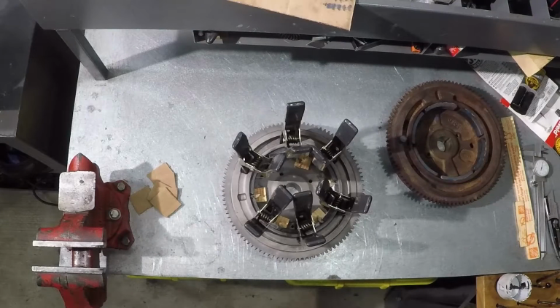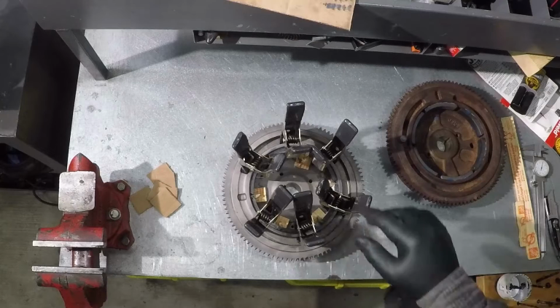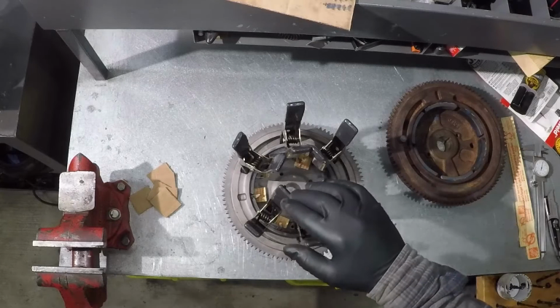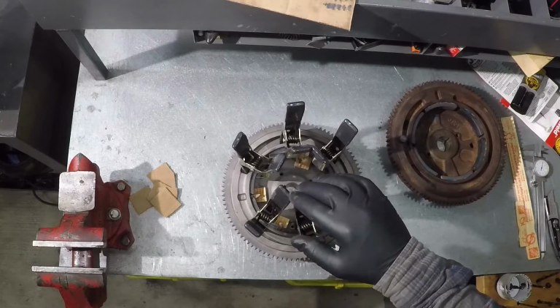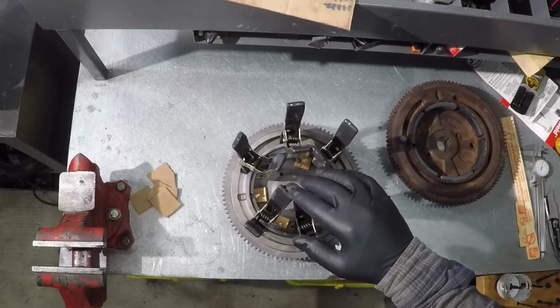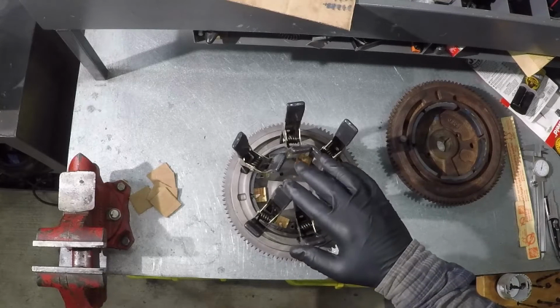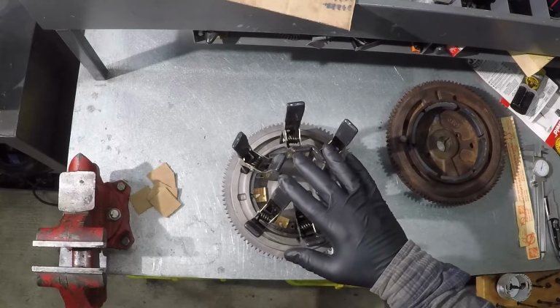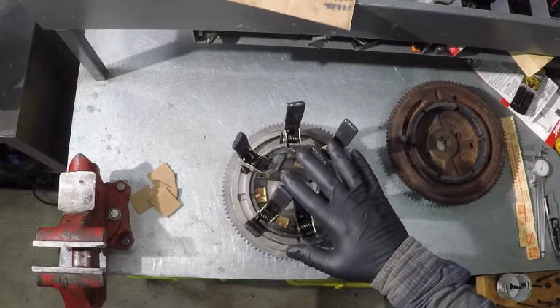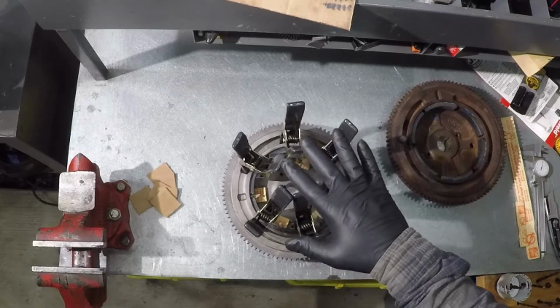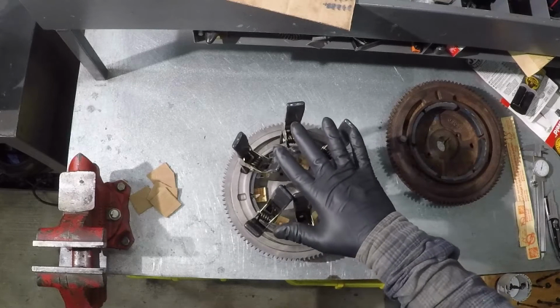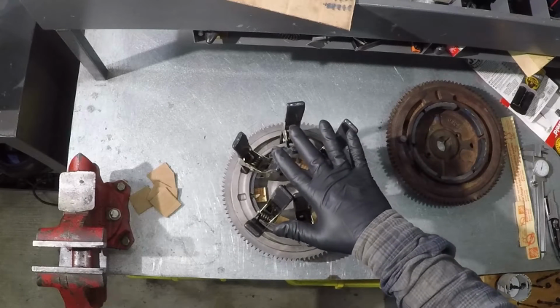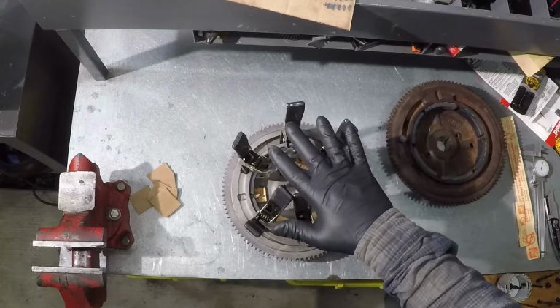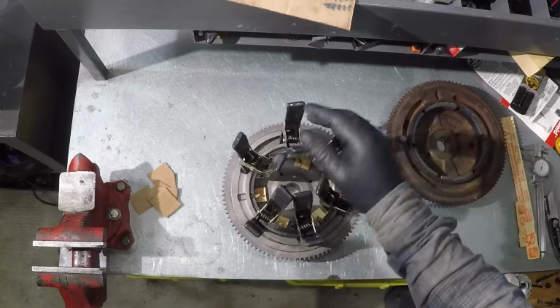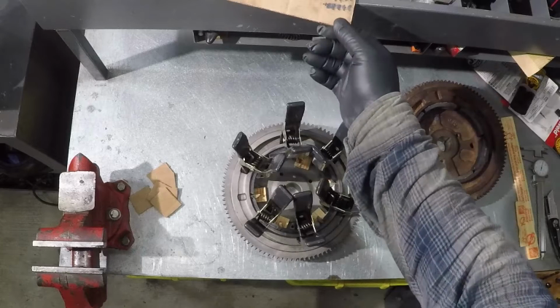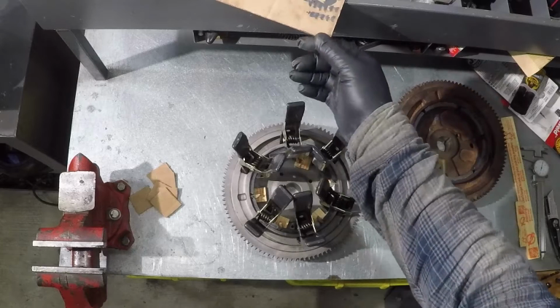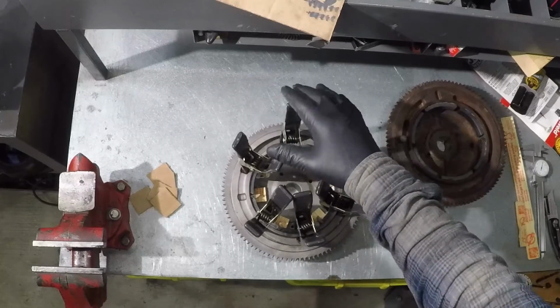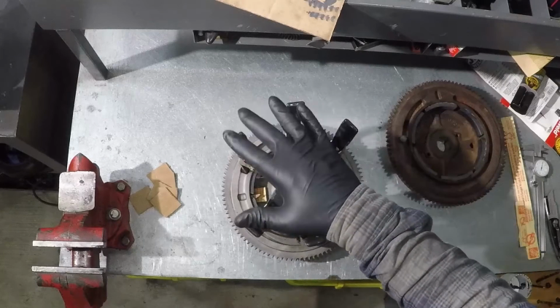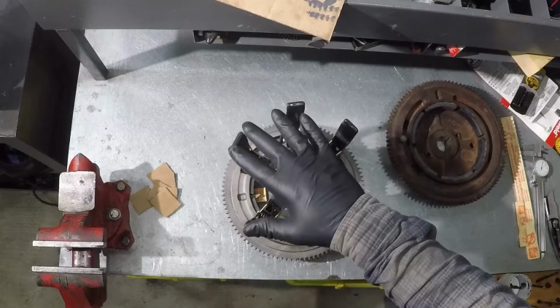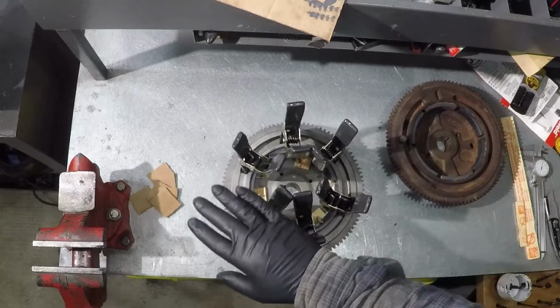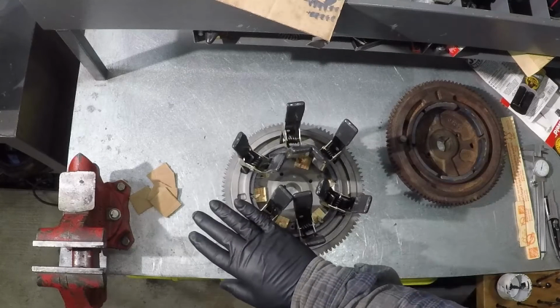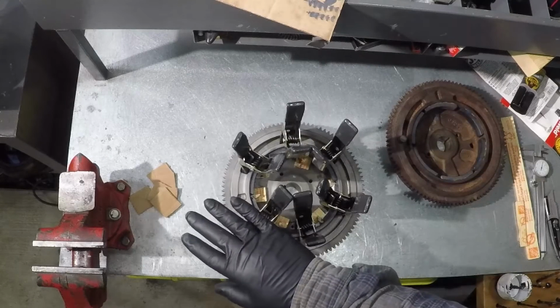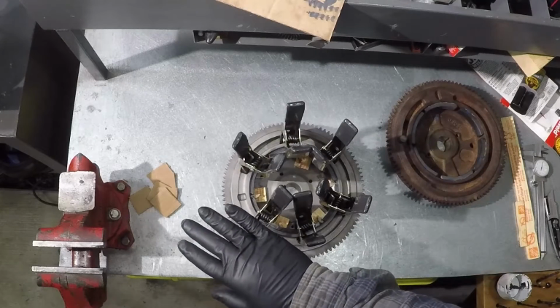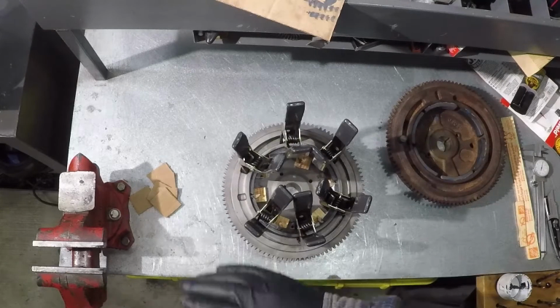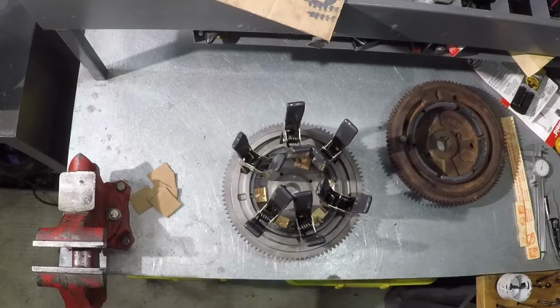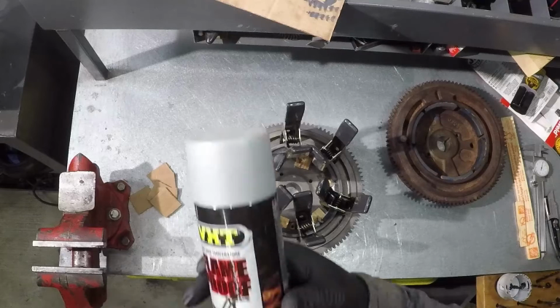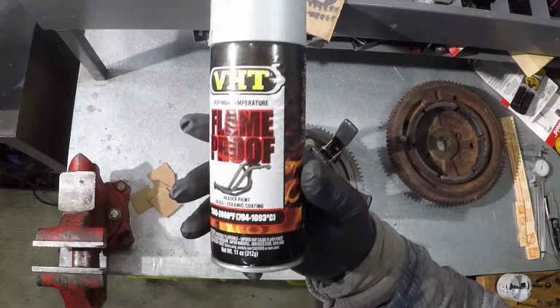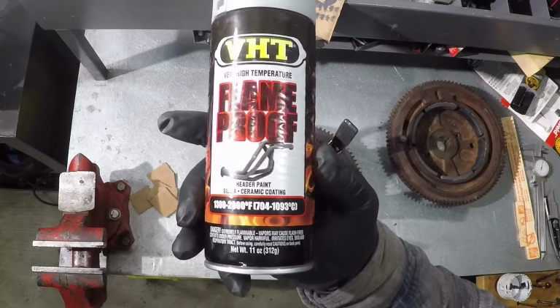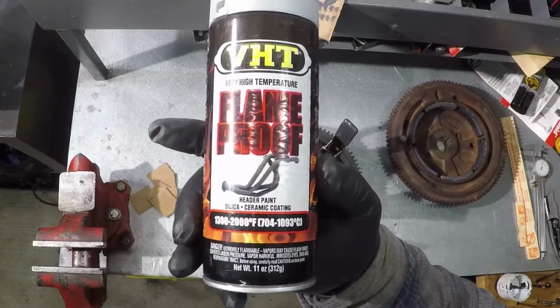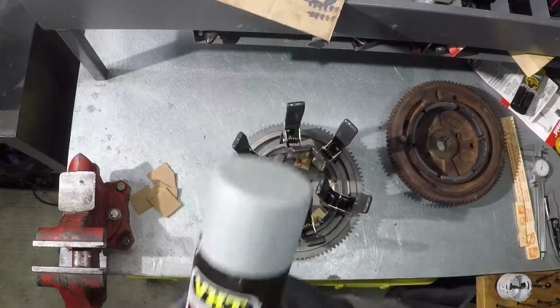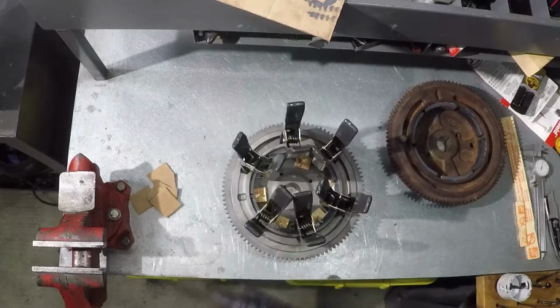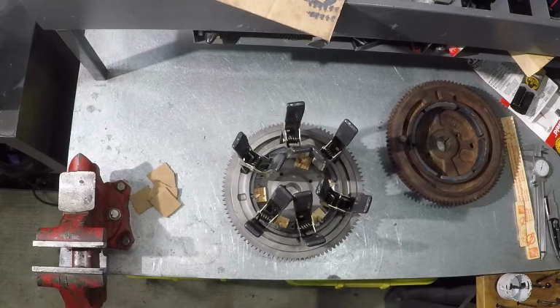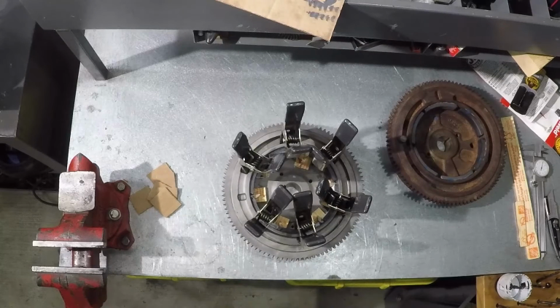All the magnets' spacing is good. I will wait until tomorrow morning, leaving them clamped. Once the JB Weld is cured I'll remove the clamps. While the flywheel is still clean and dry, I'll paint it using rust-preventive paint to prevent the flywheel from rusting.